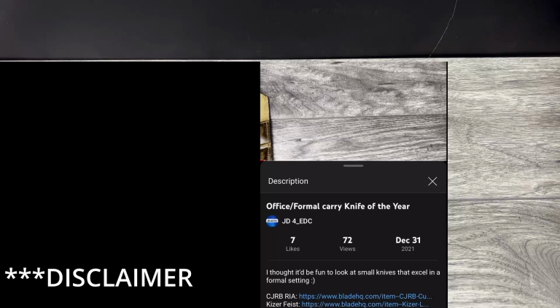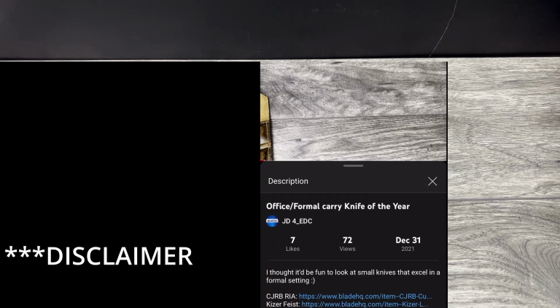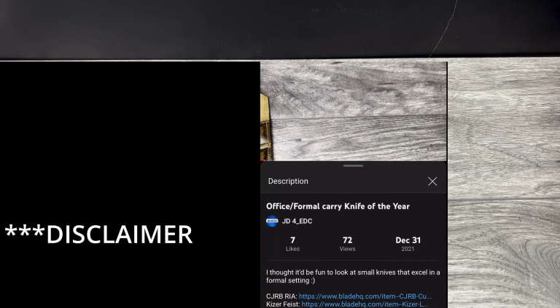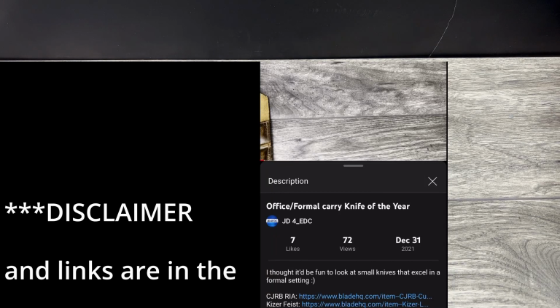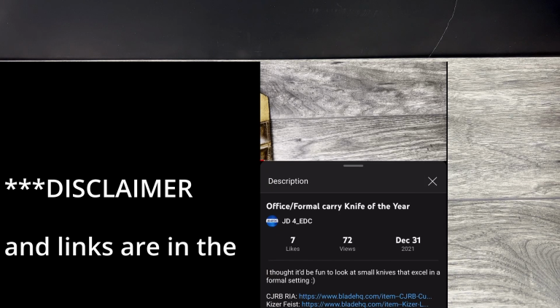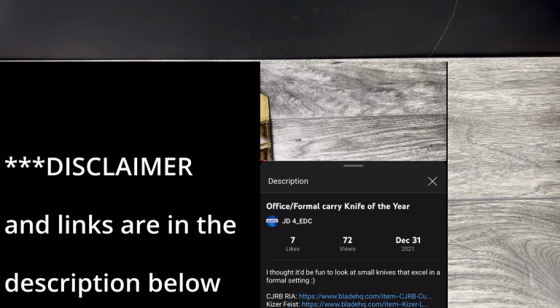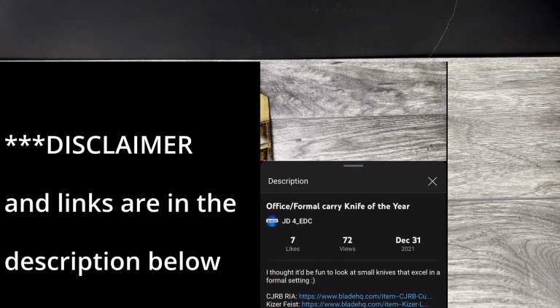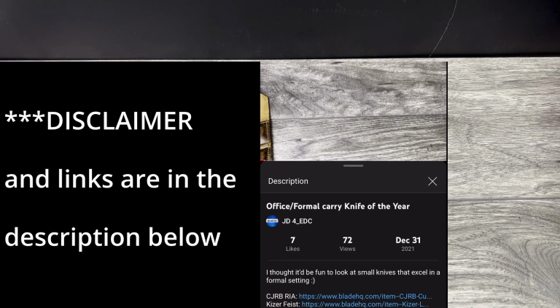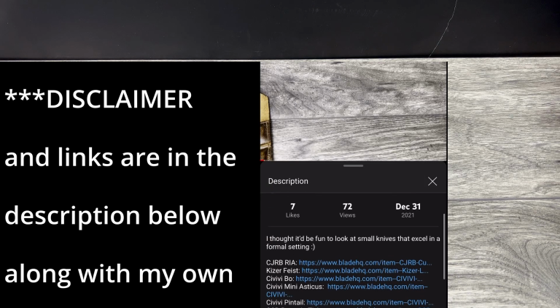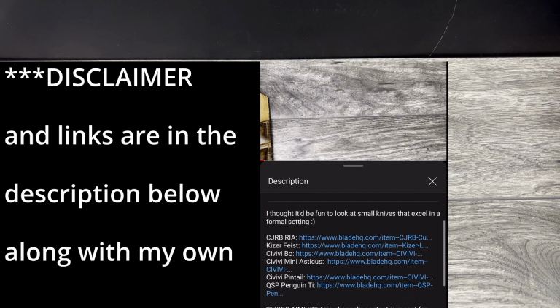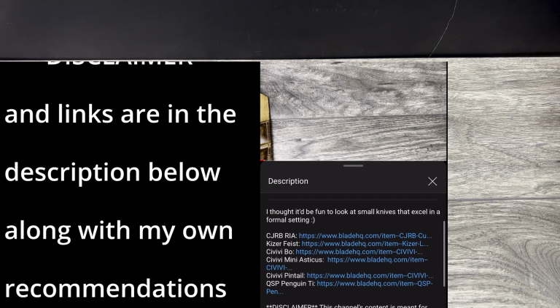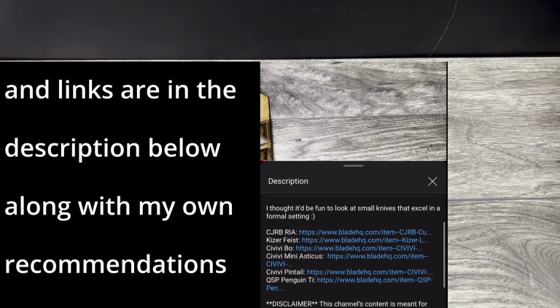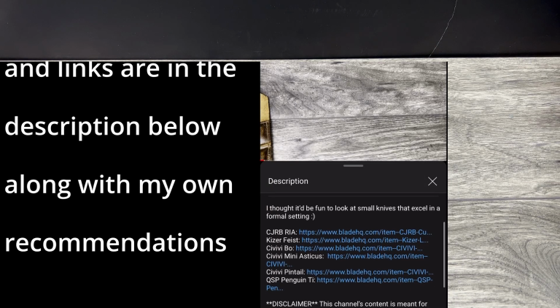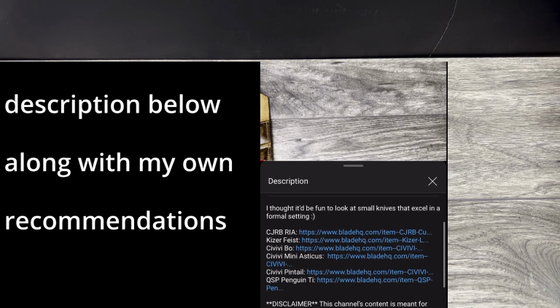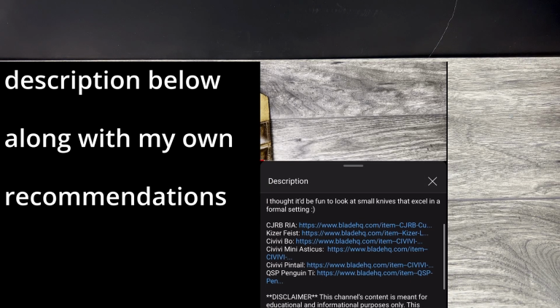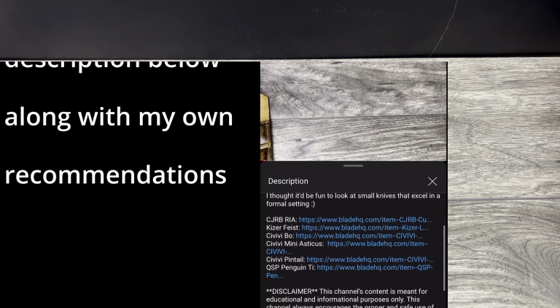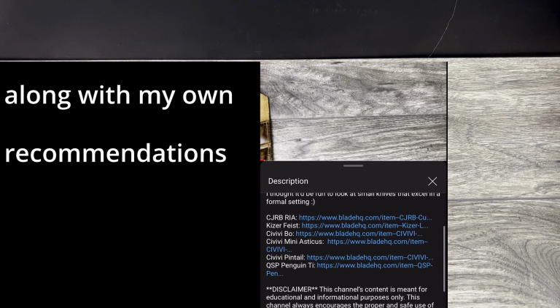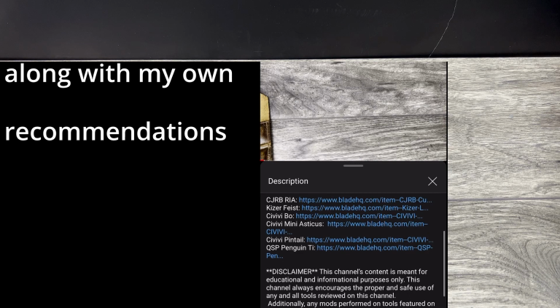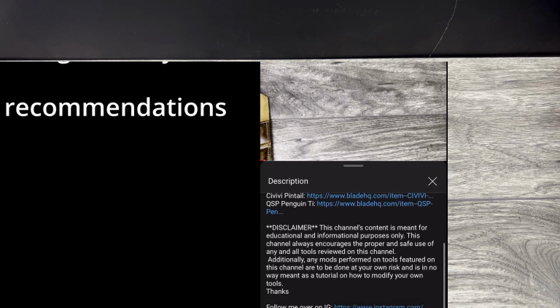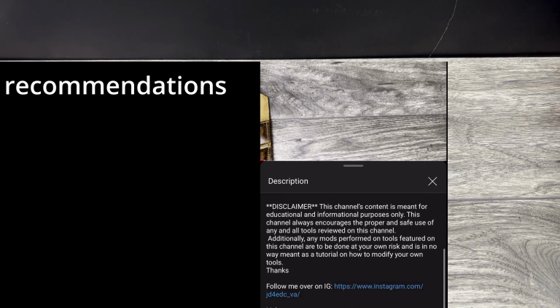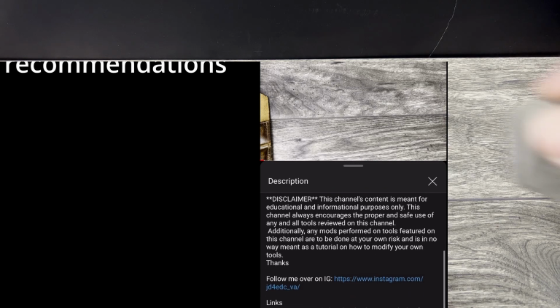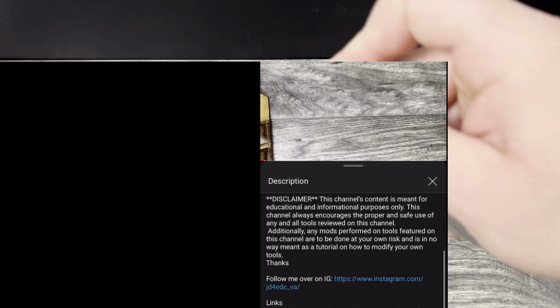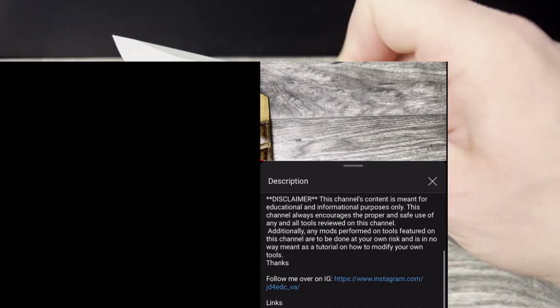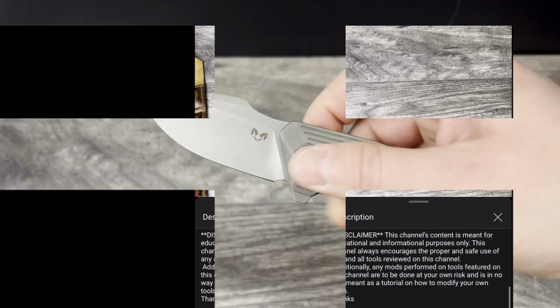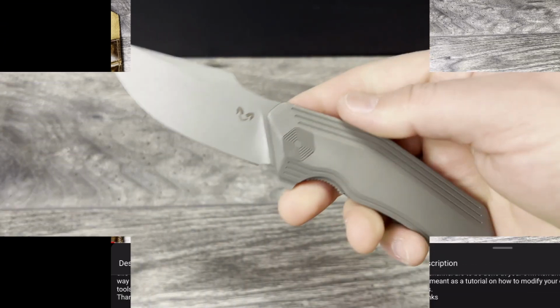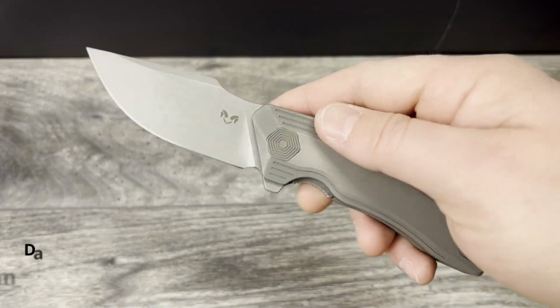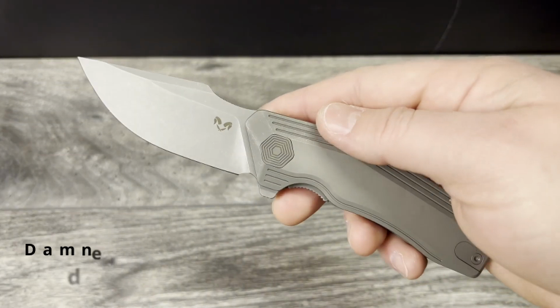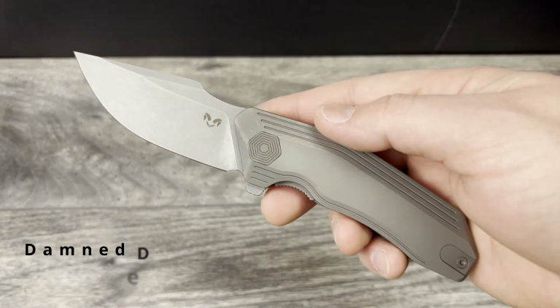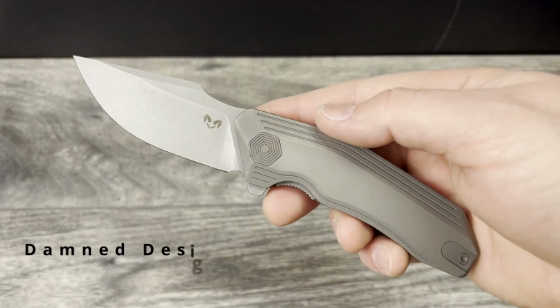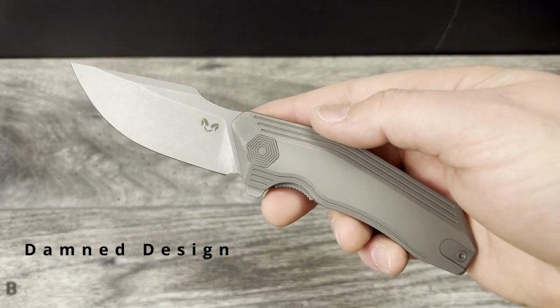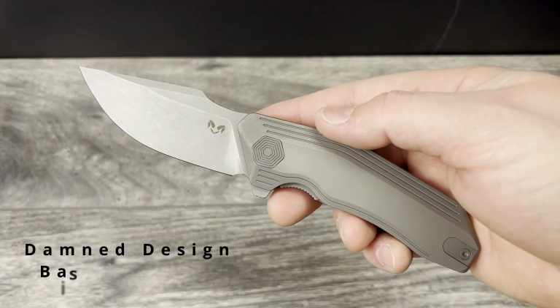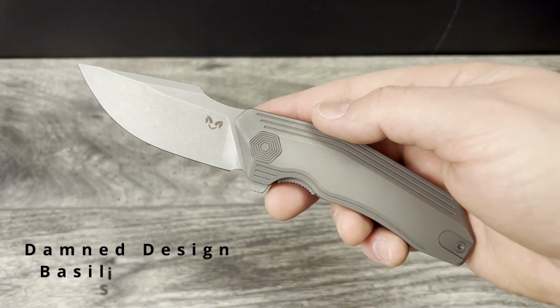What is up everyone, JD here. I hope you're all doing well today. Today I am going to be bringing you my full review of the Damned Design Basilisk.